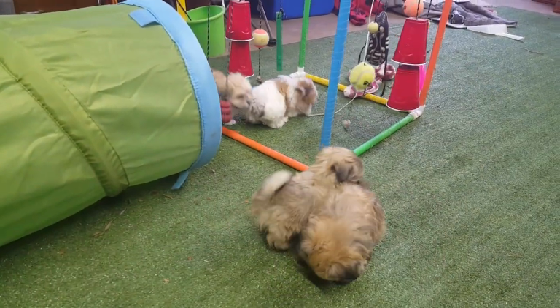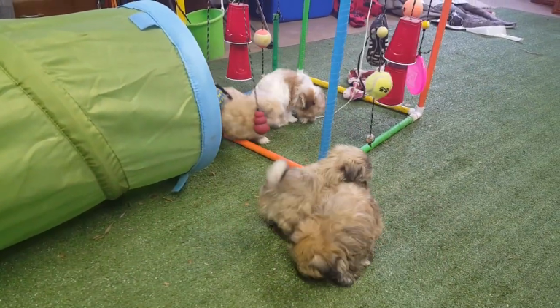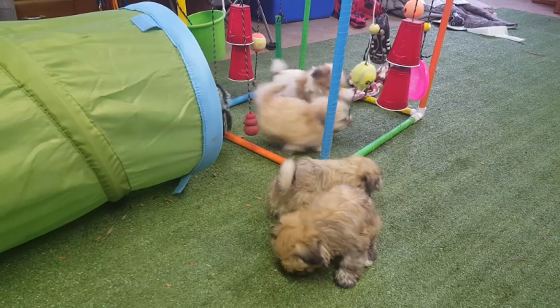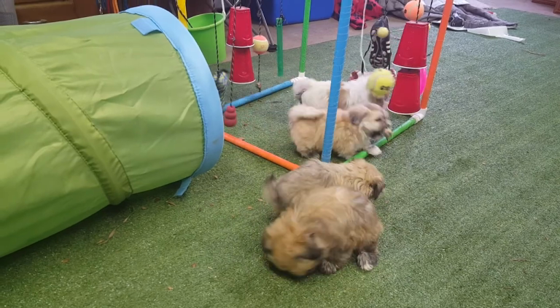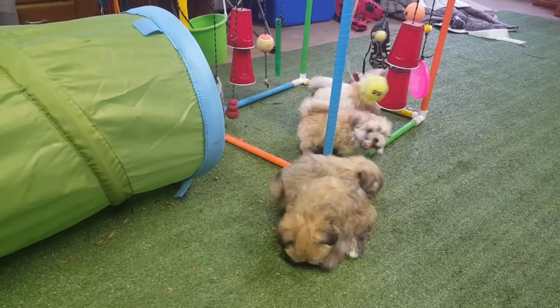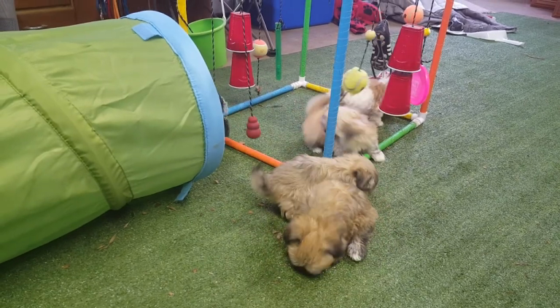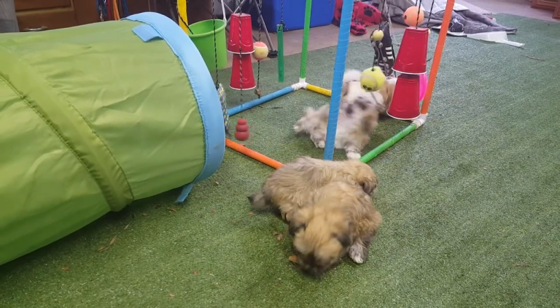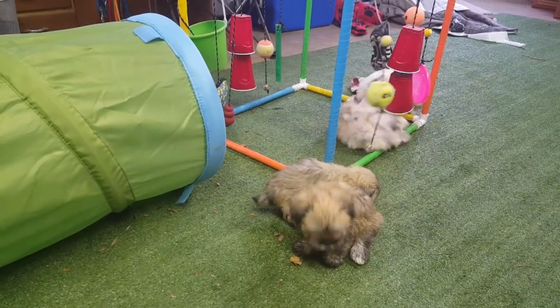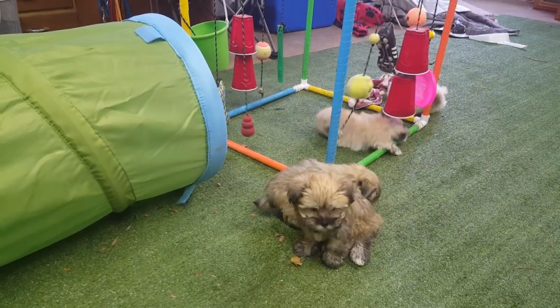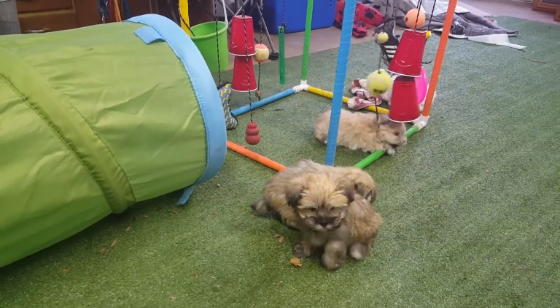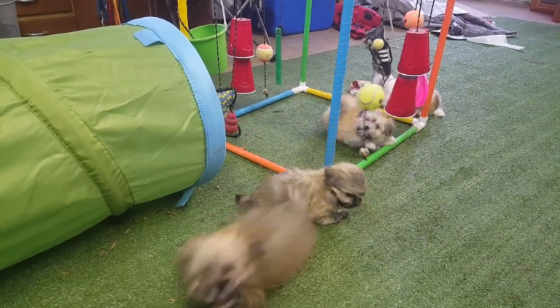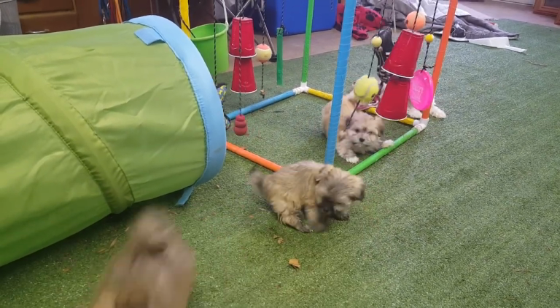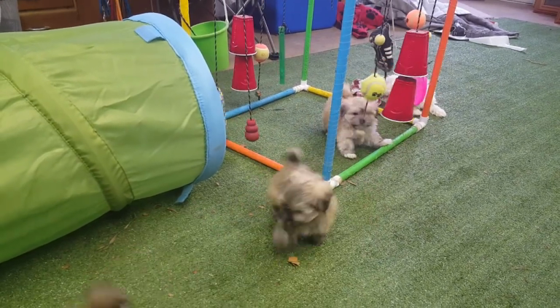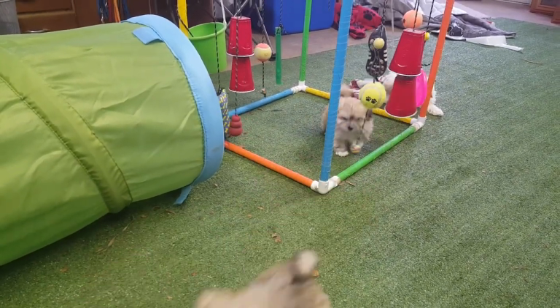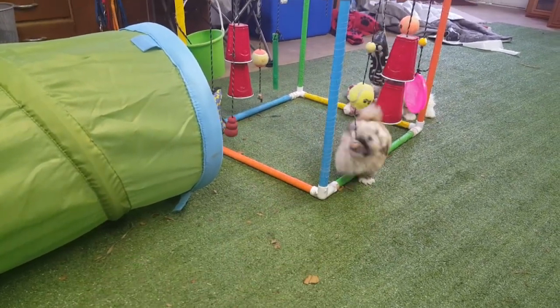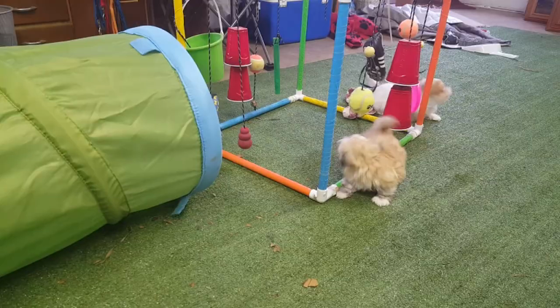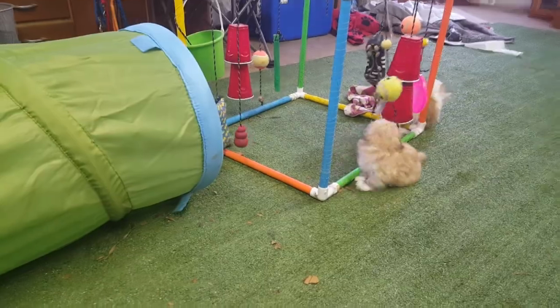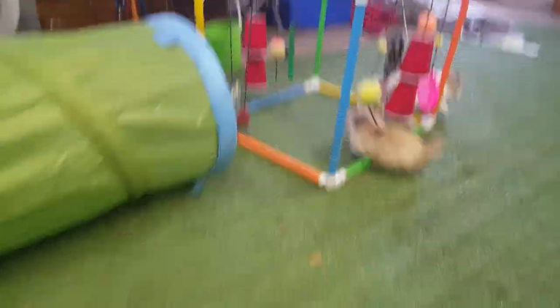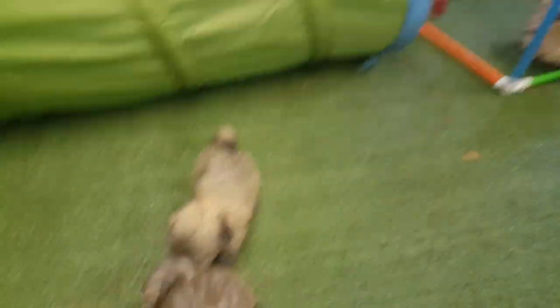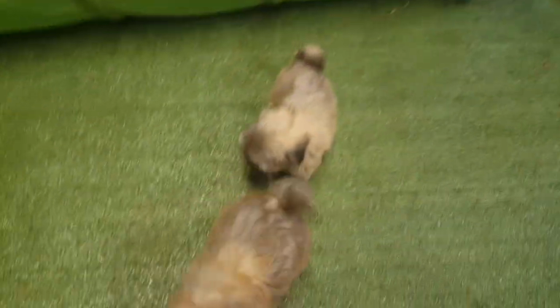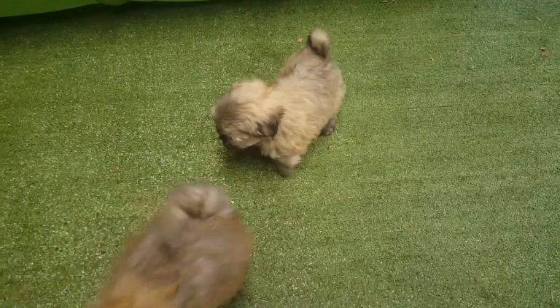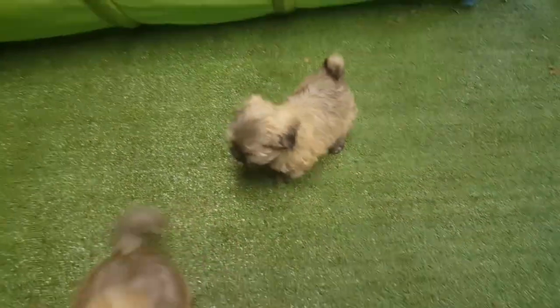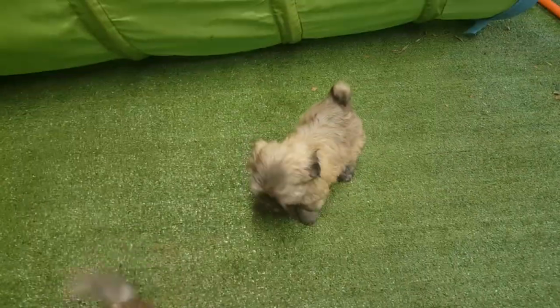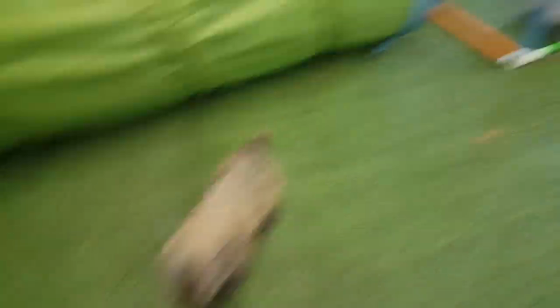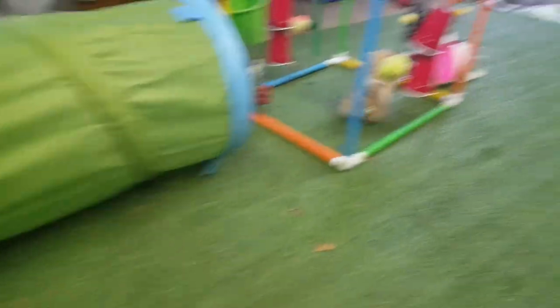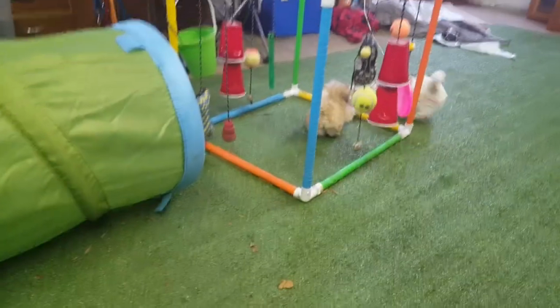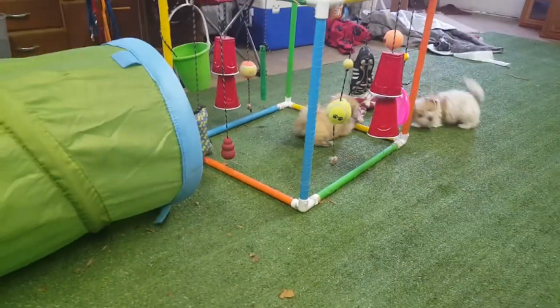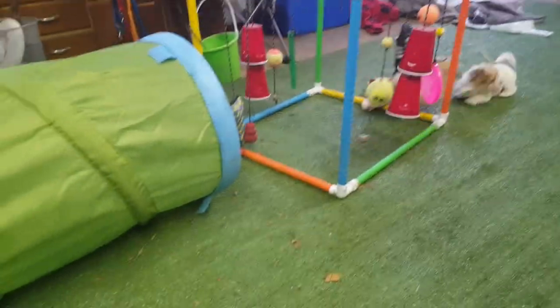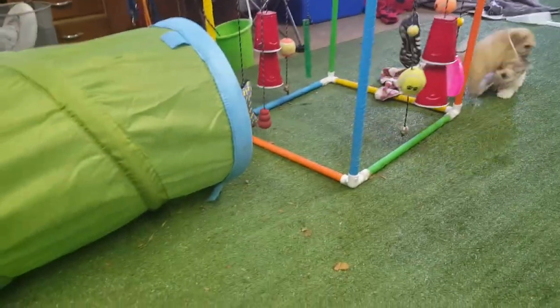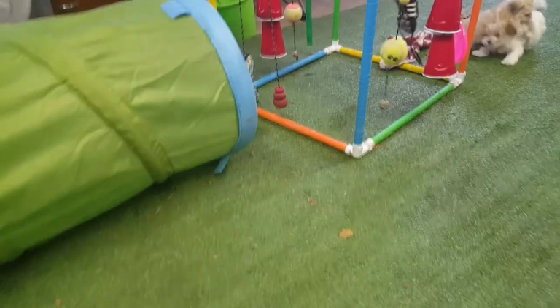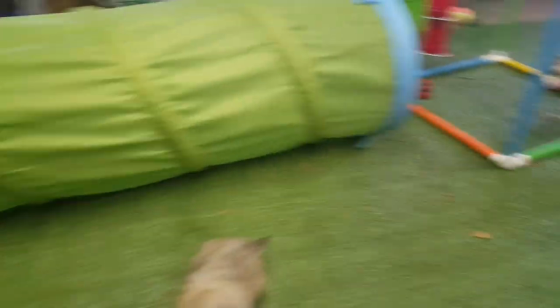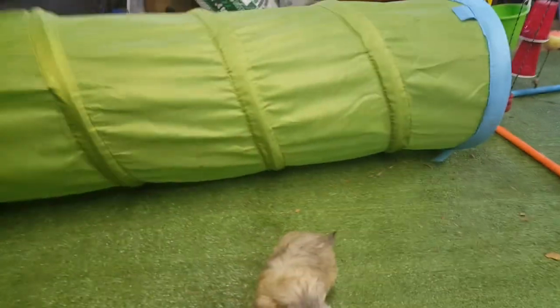So we got these four guys. Cooper and Clutch, I mentioned, born January 16th. Lenny and Lego were born January 21st.